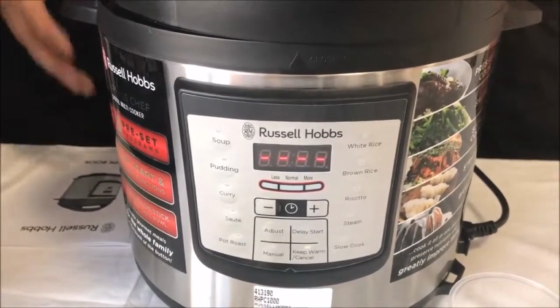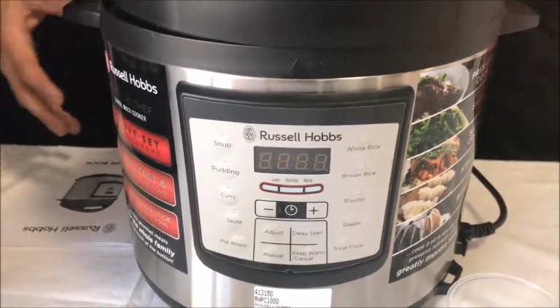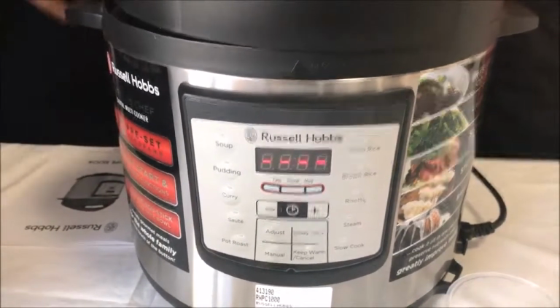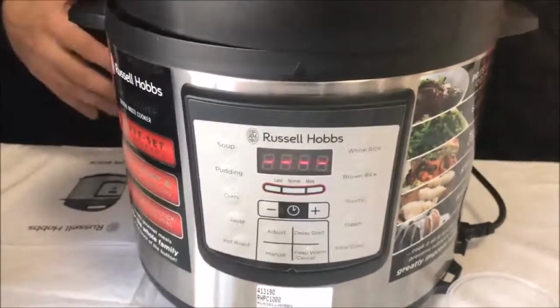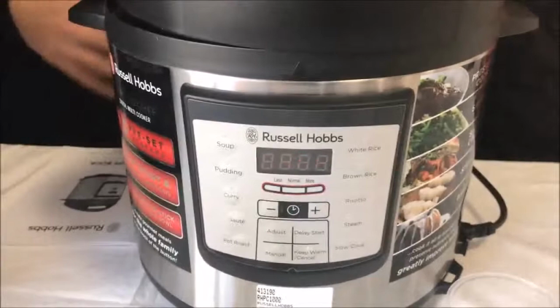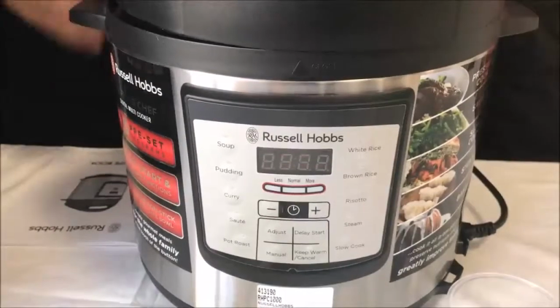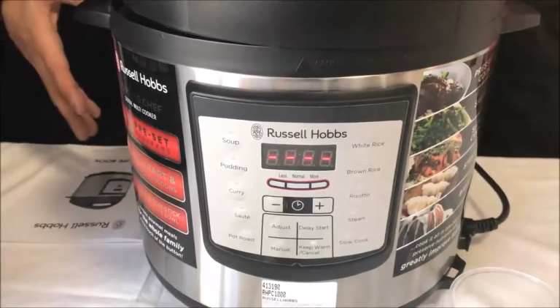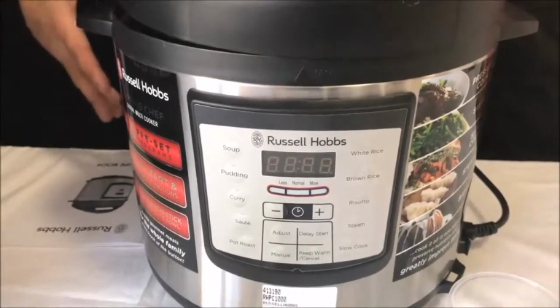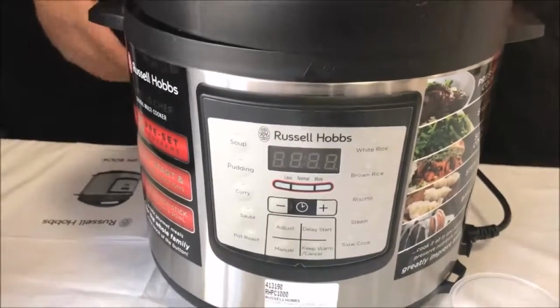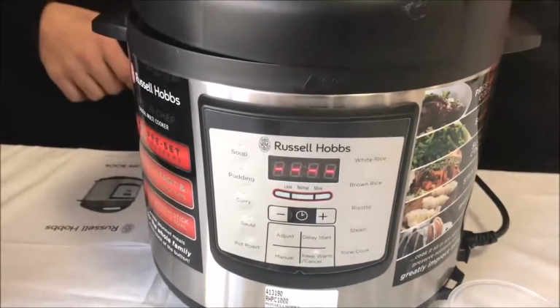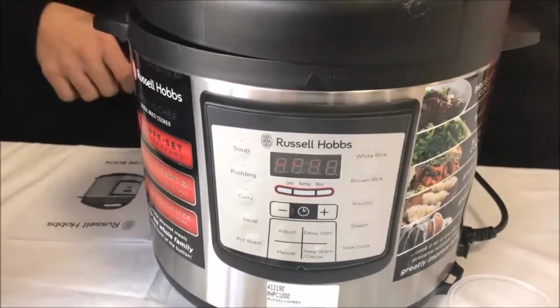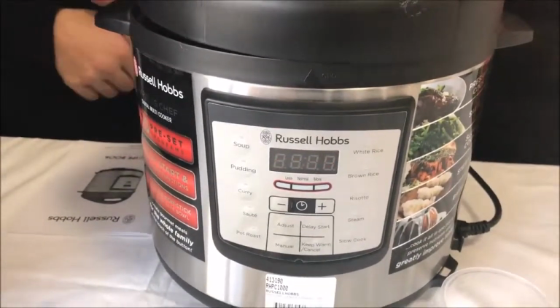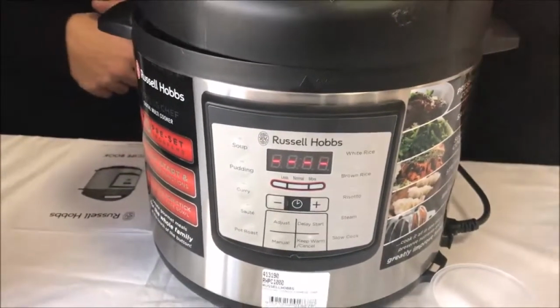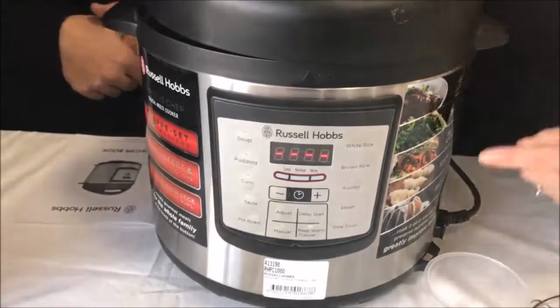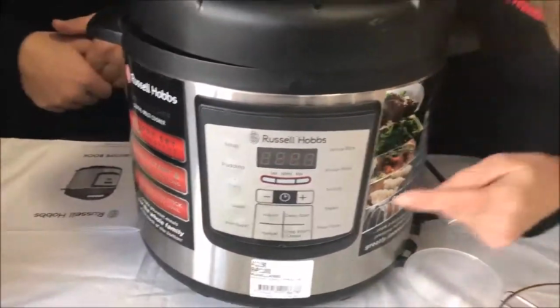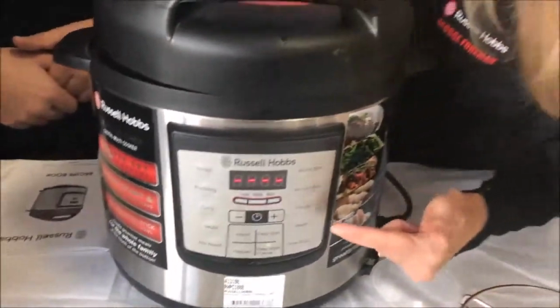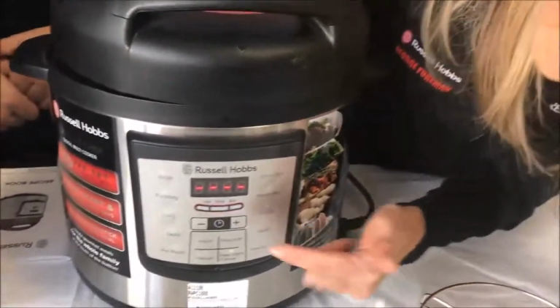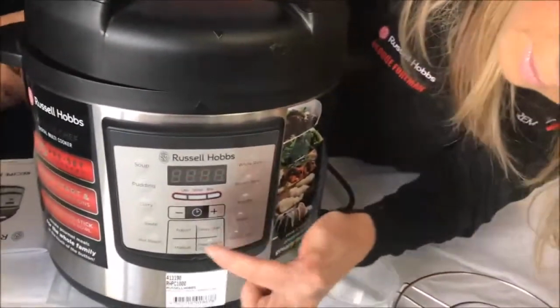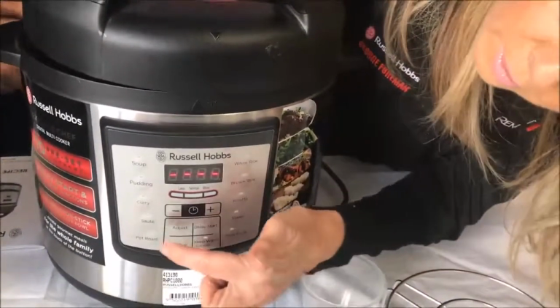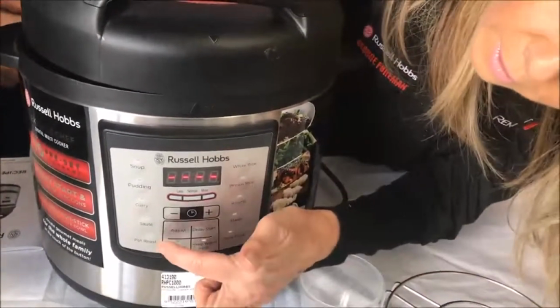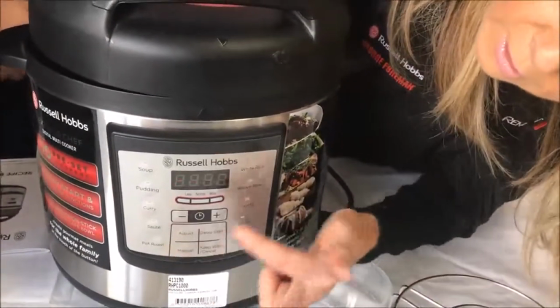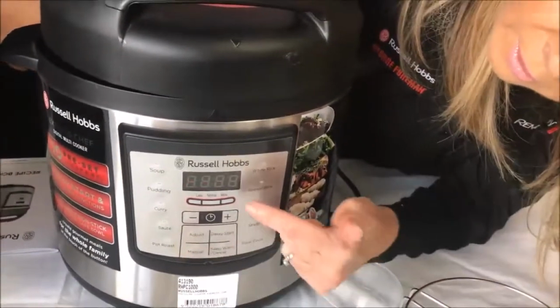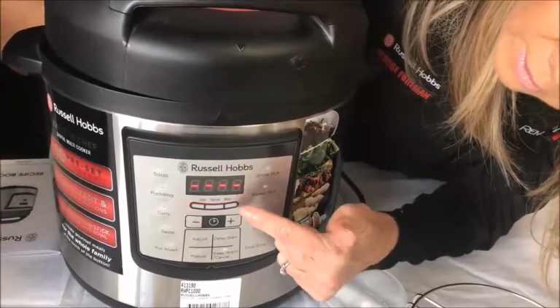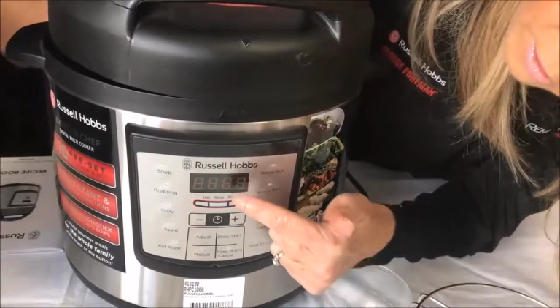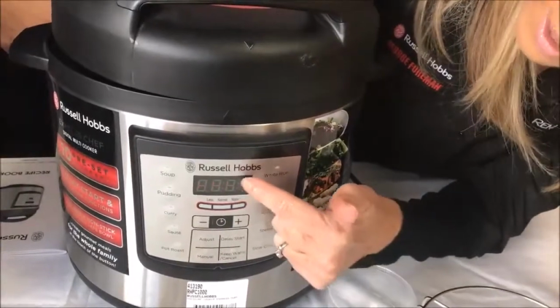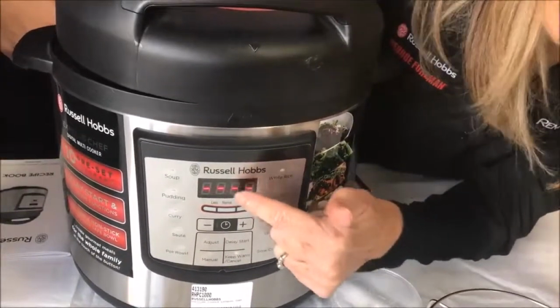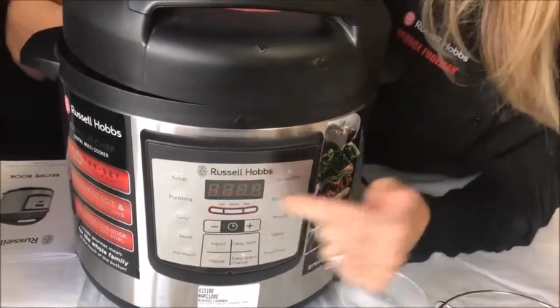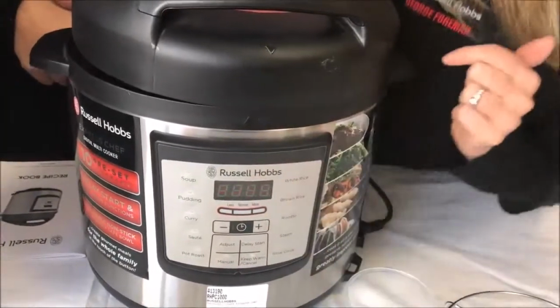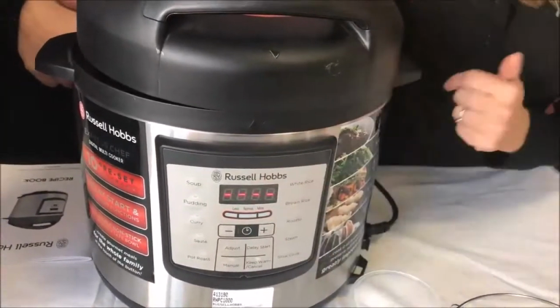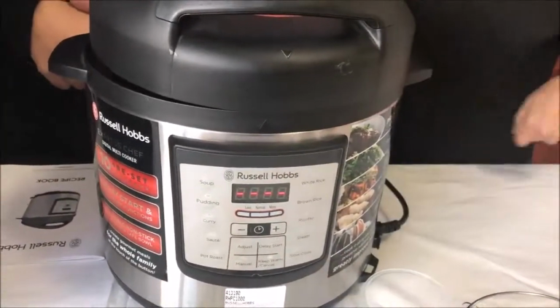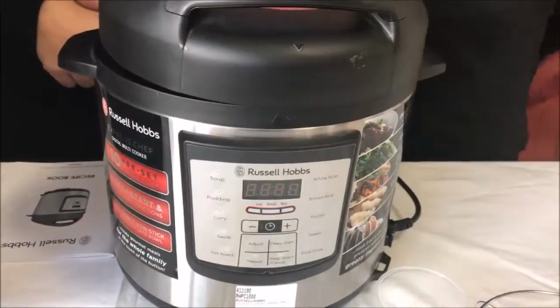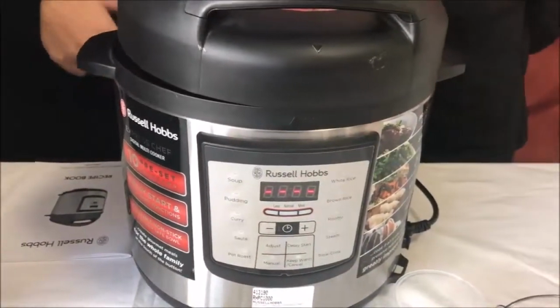It has ten preset programs, and if you wanted to adjust a program, you can — yes. It has a manual setting over here that you can adjust, and you can also adjust the time up here as well.